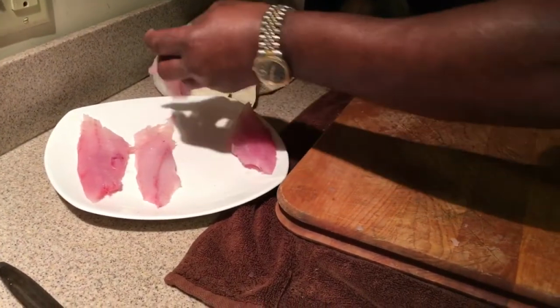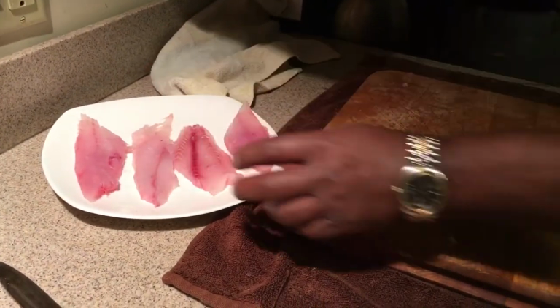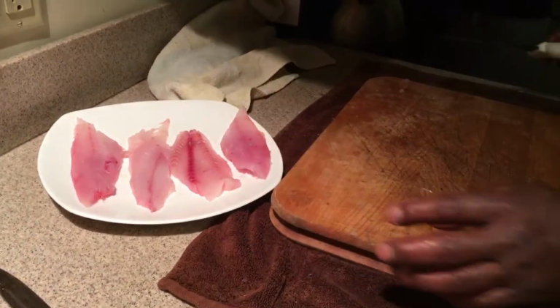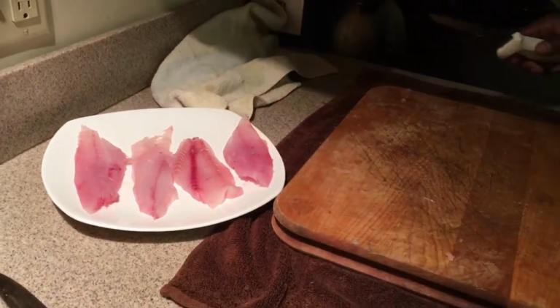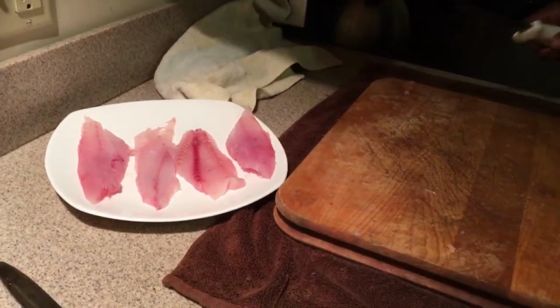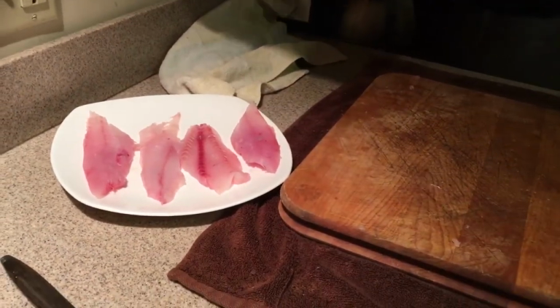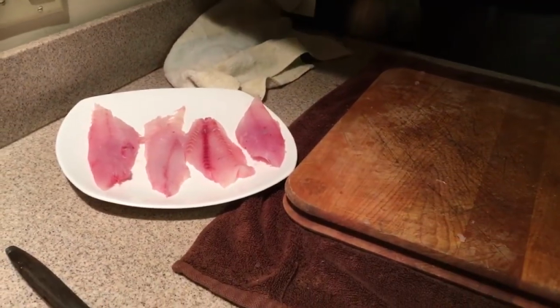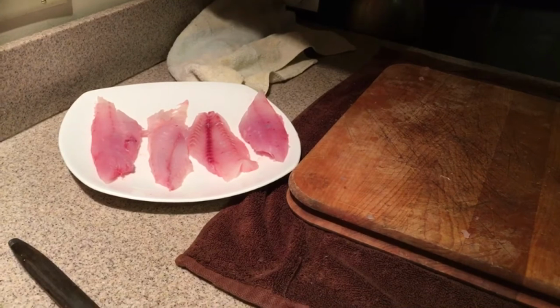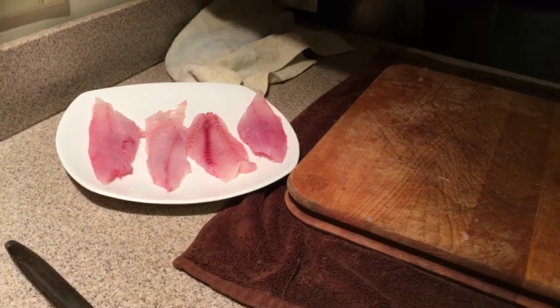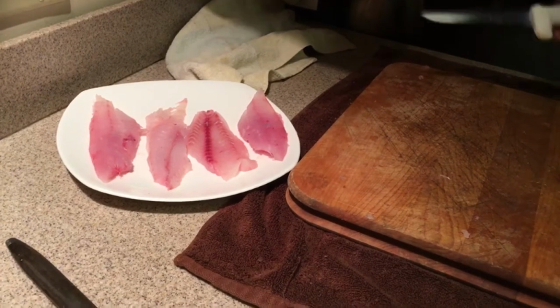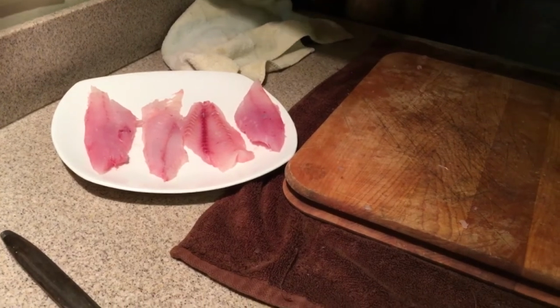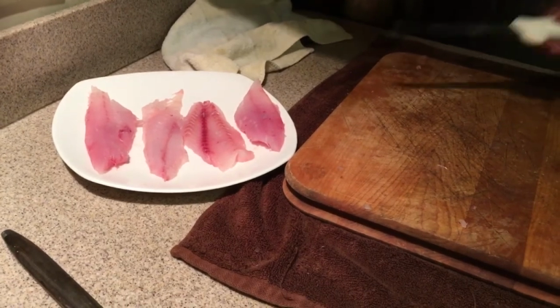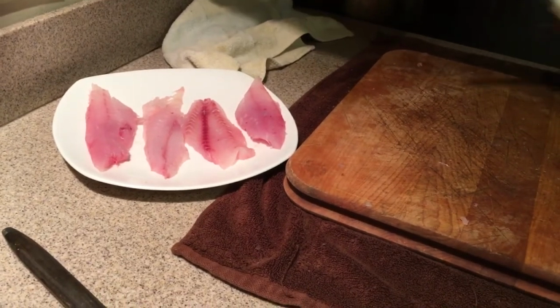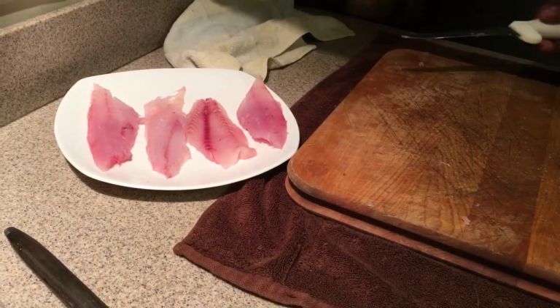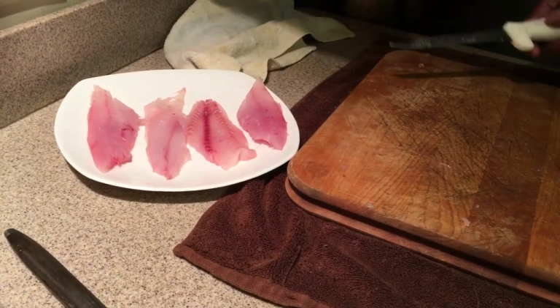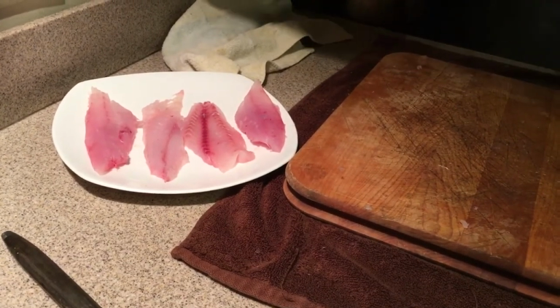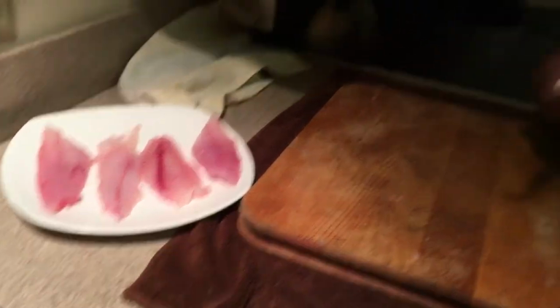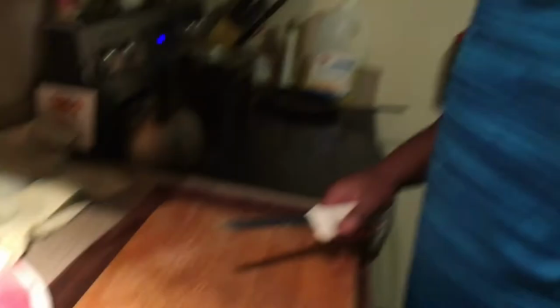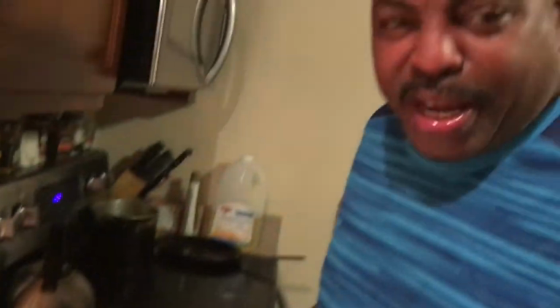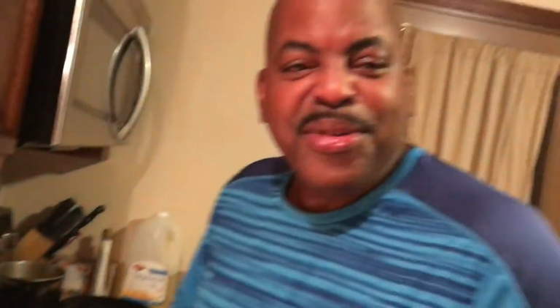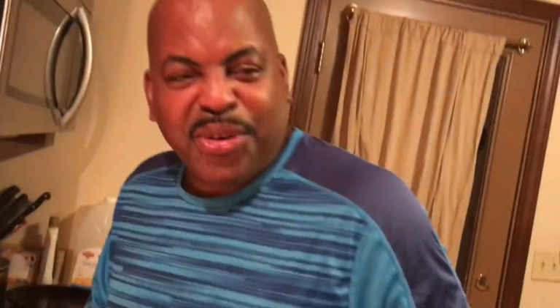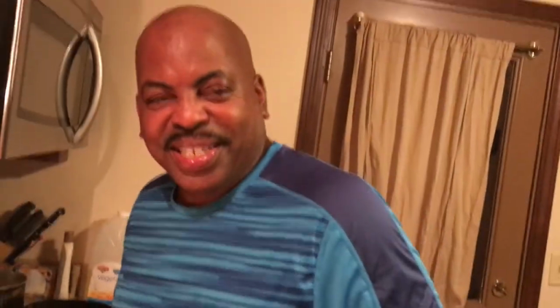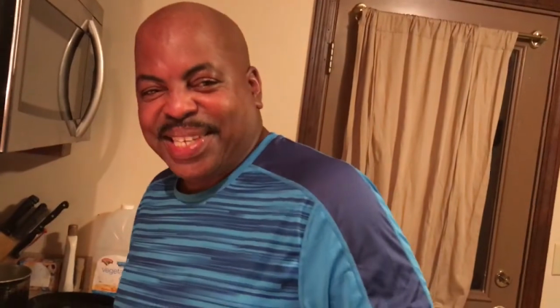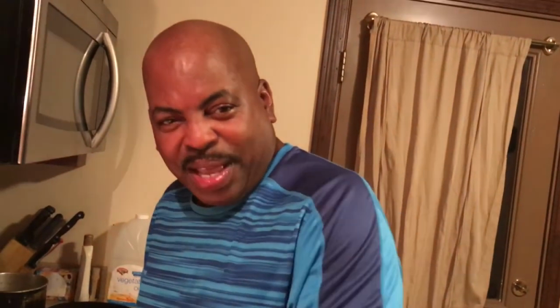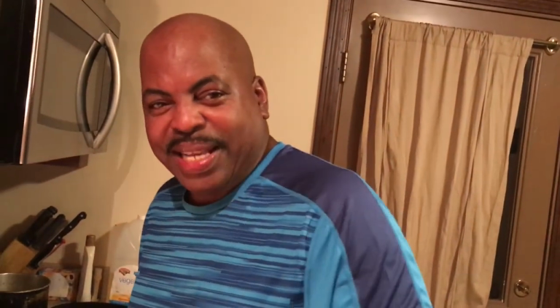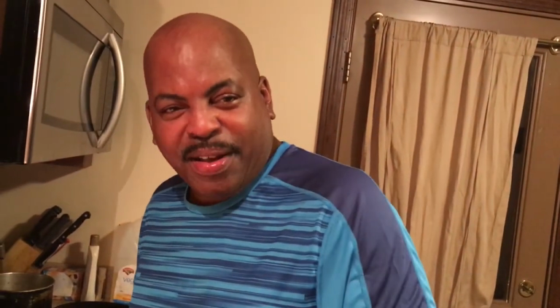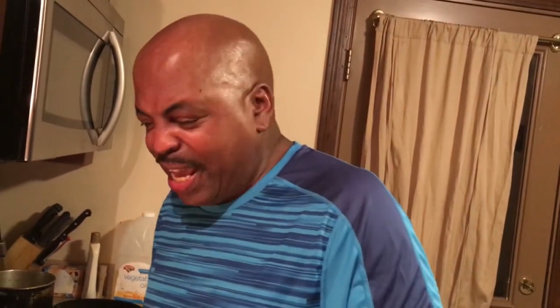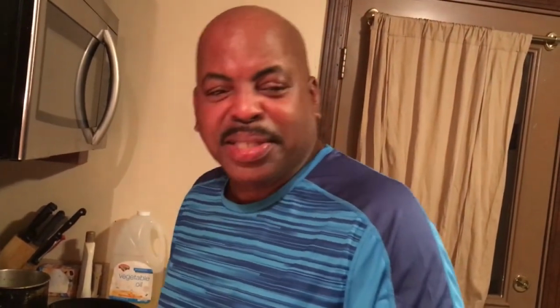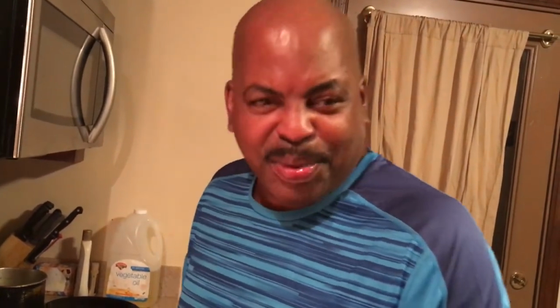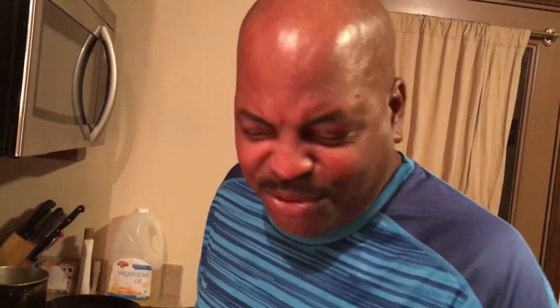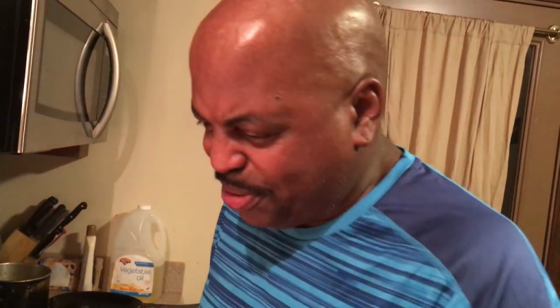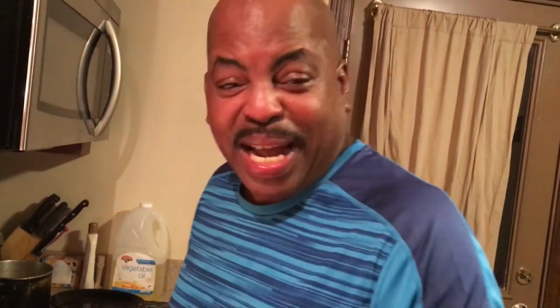Okay guys, so now we're gonna get this ready for frying. If you want to tune in to my next cooking video, I'll show you how to fry it. Thanks for watching, guys — I hope that's made filleting a red snapper easy for you. Bye now!